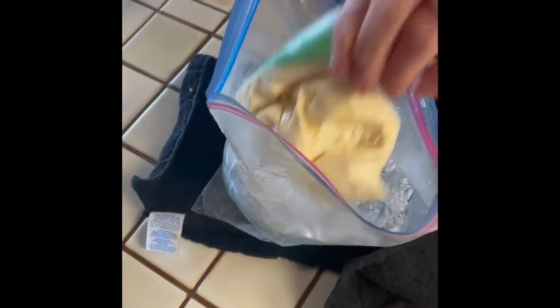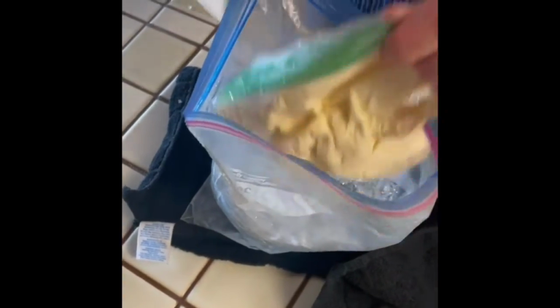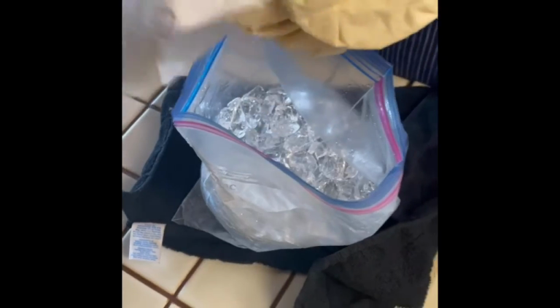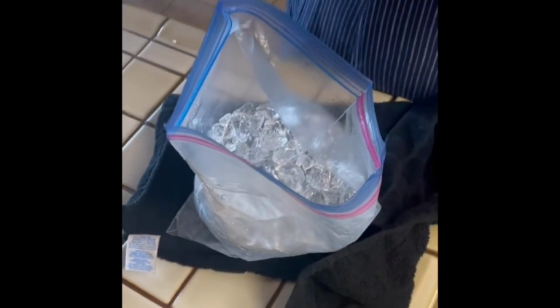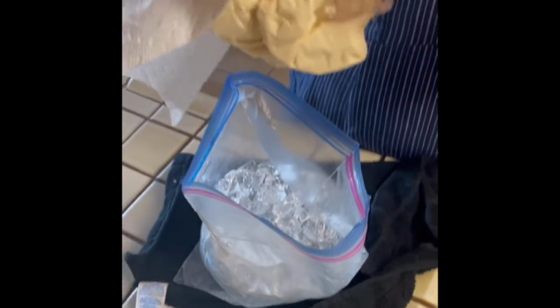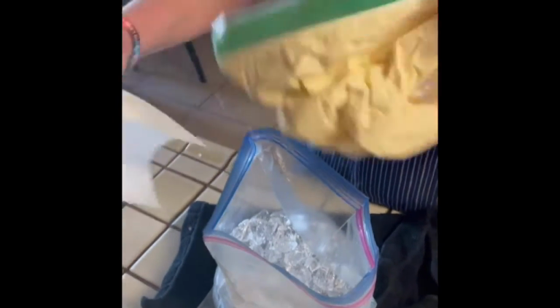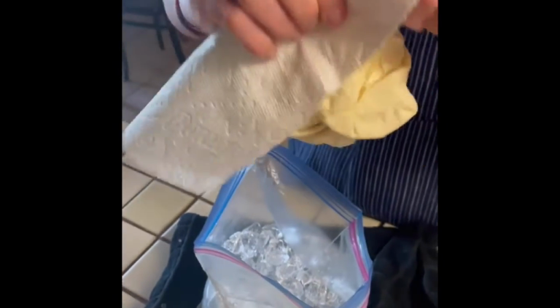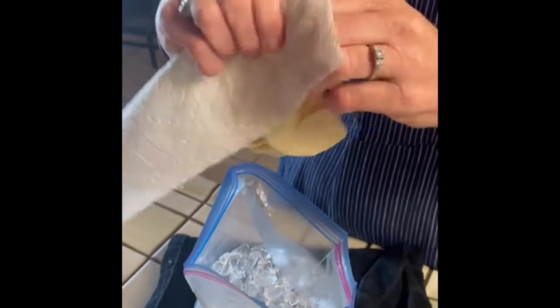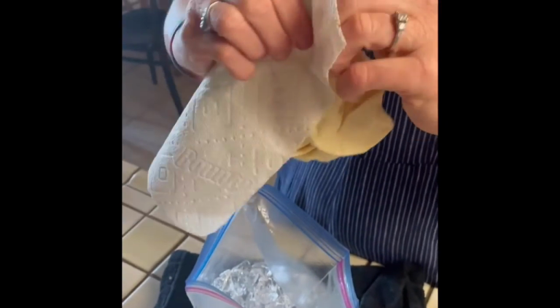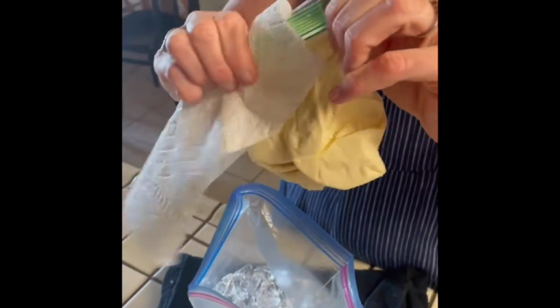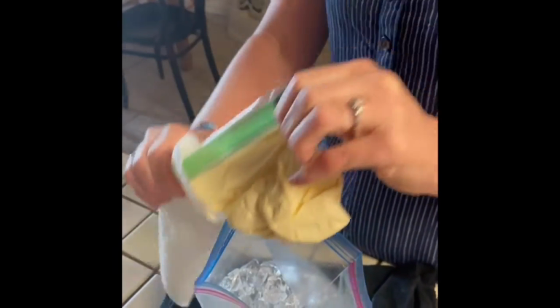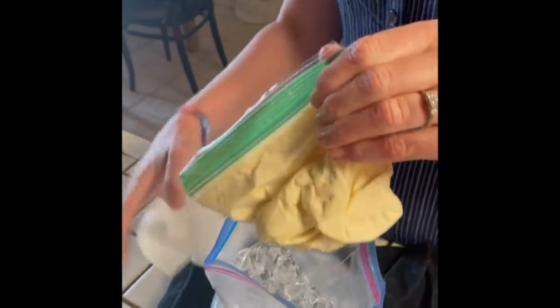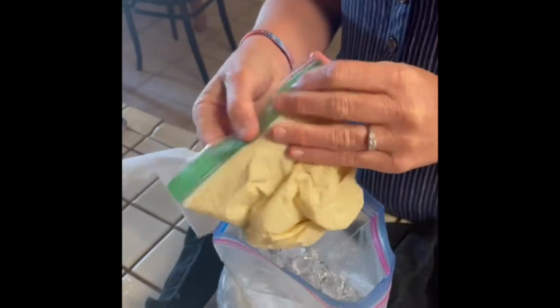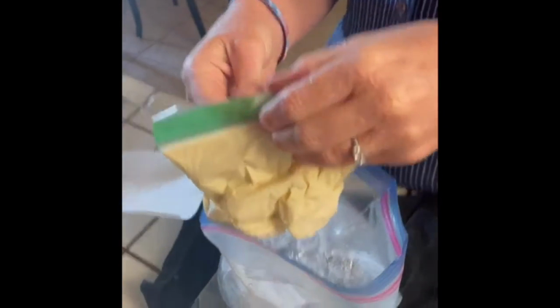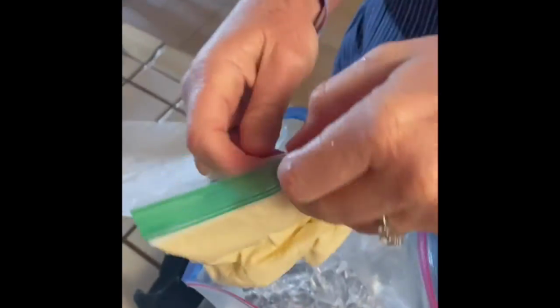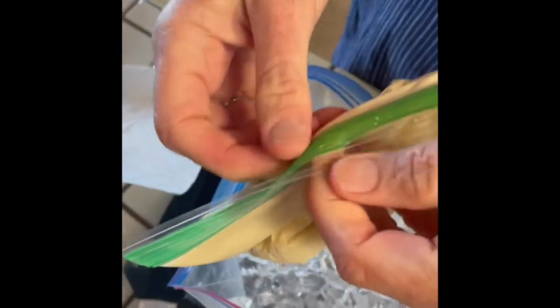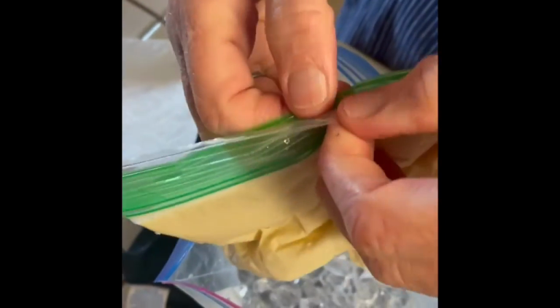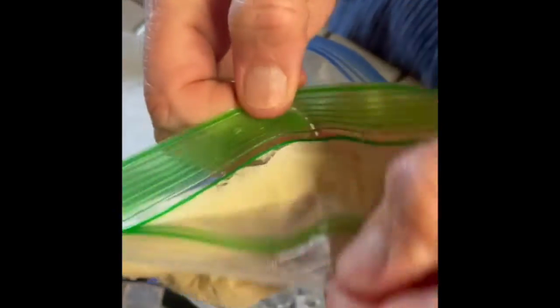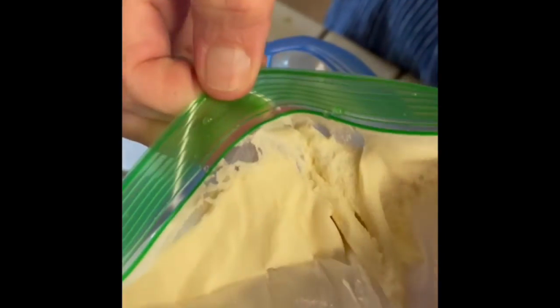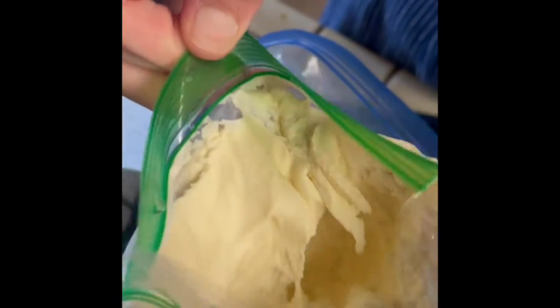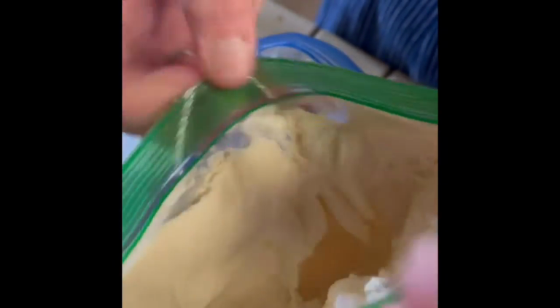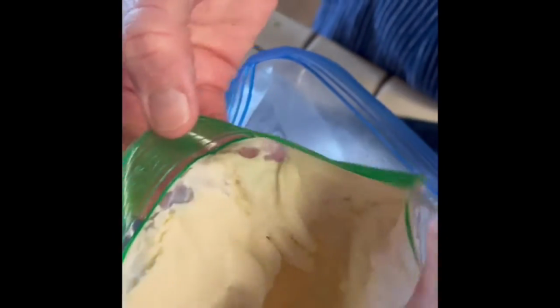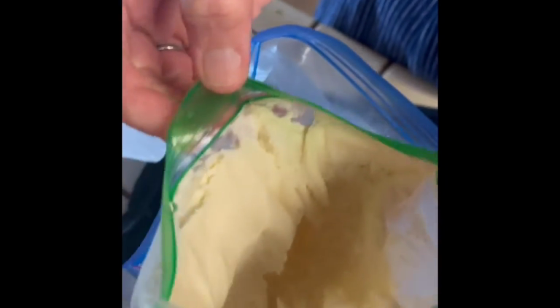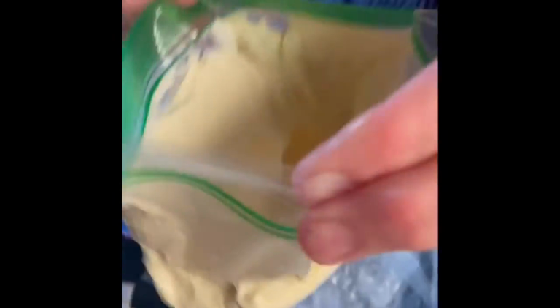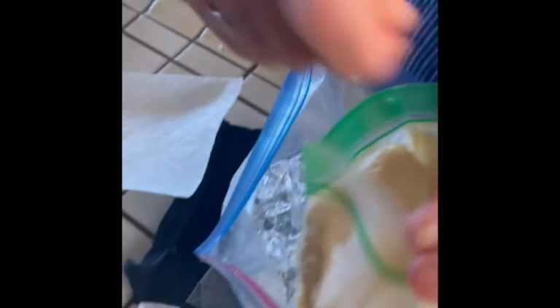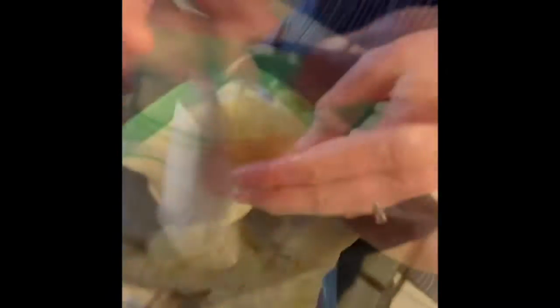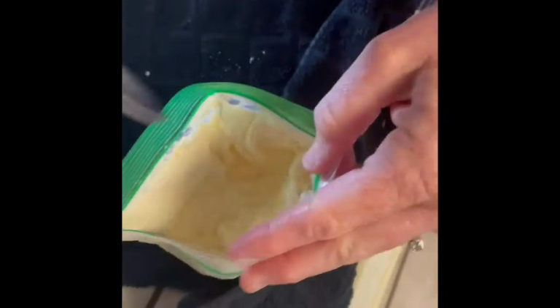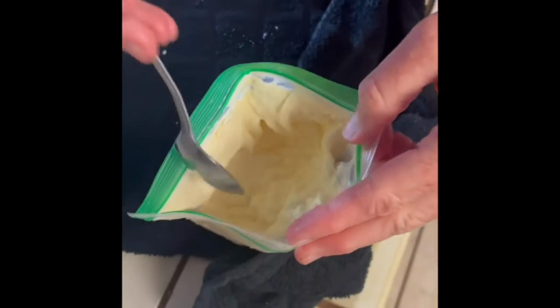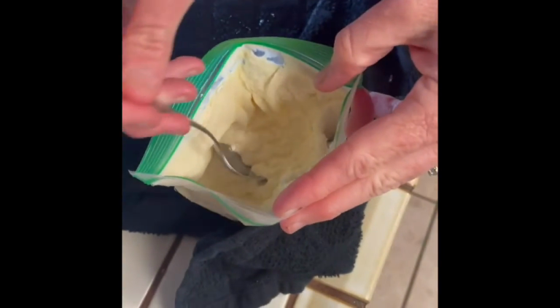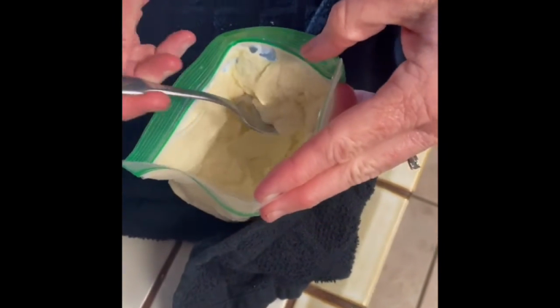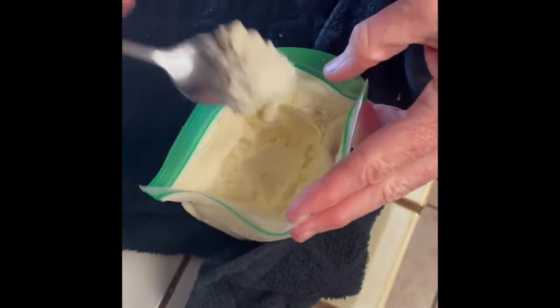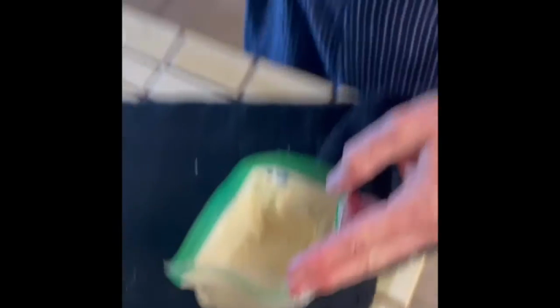Once you take out the small bag you're going to want to wipe the top off. After six minutes it should look like this. If after six minutes it still doesn't look like ice cream, then you need to do more shaking.